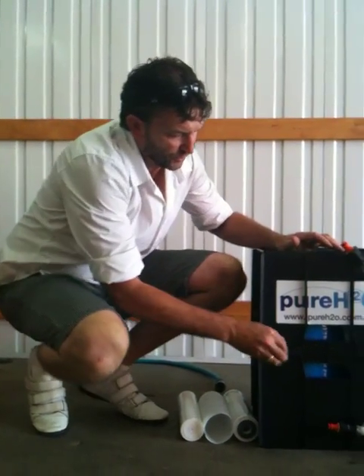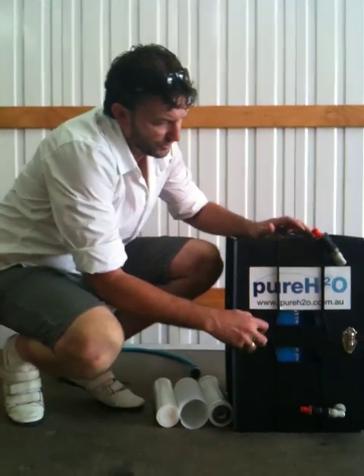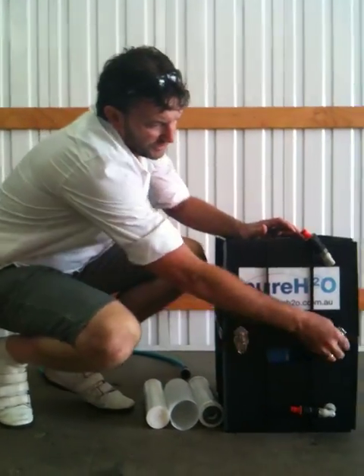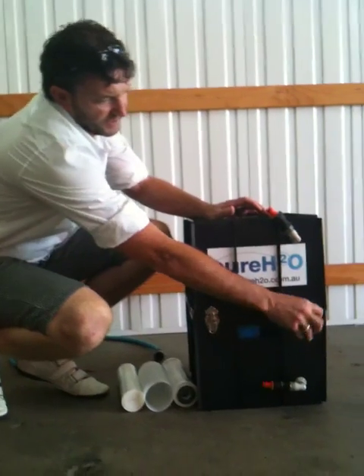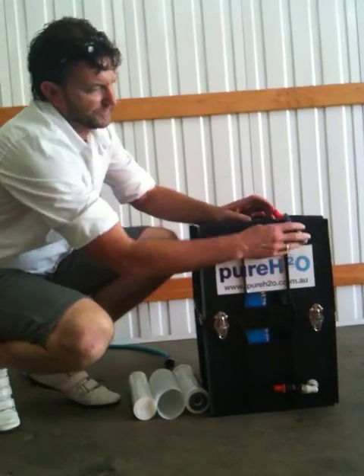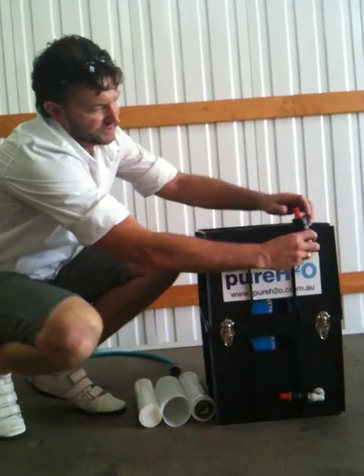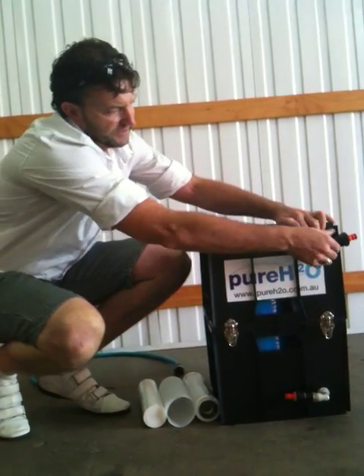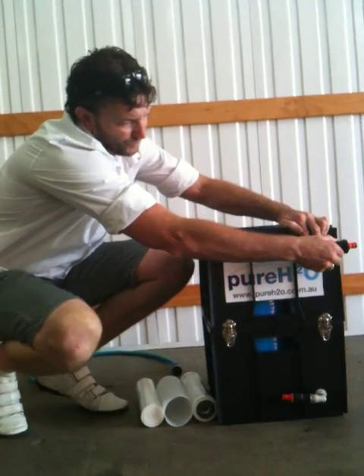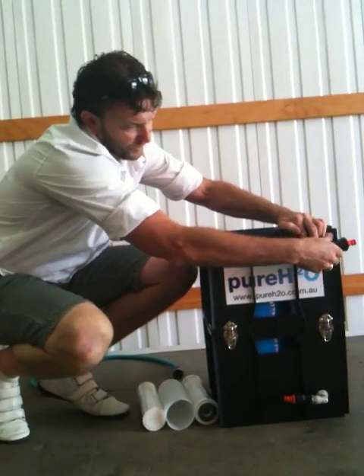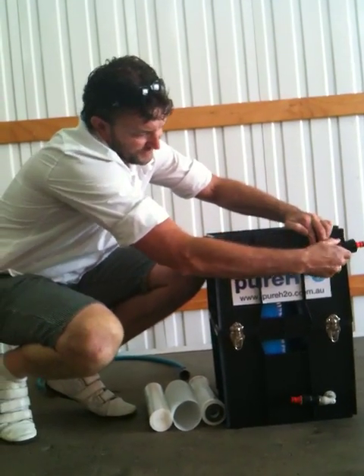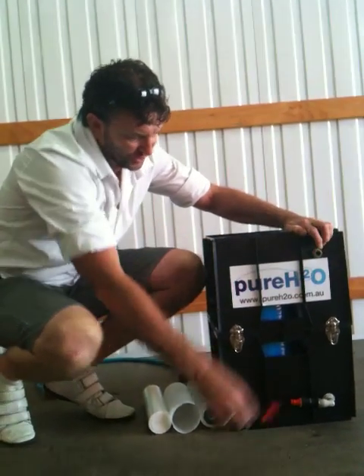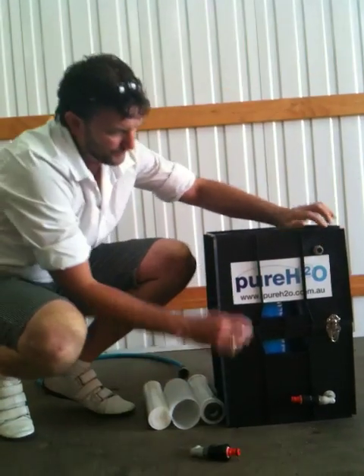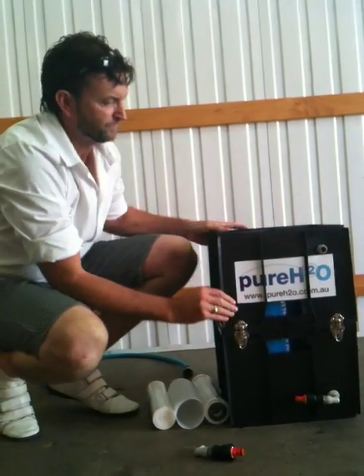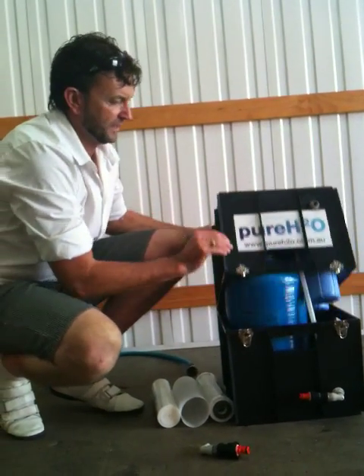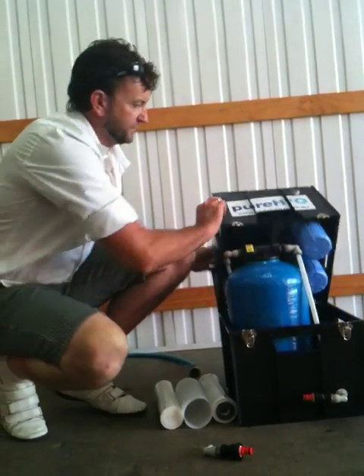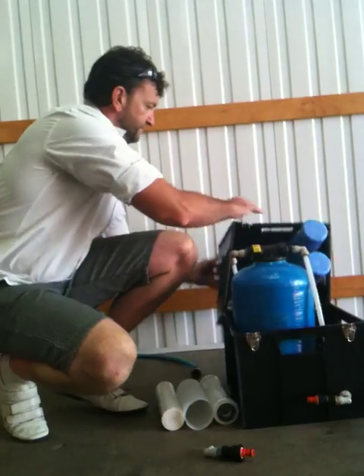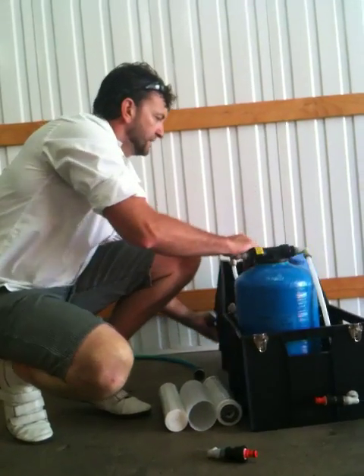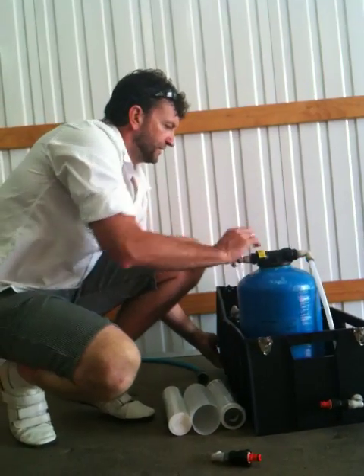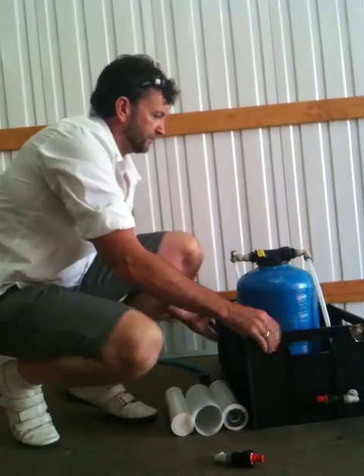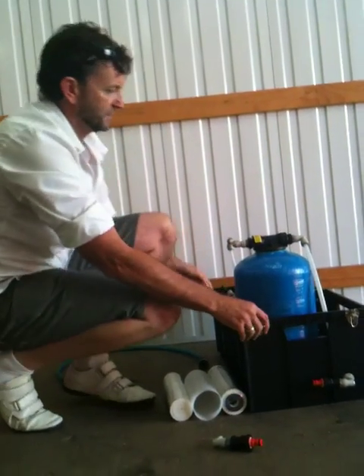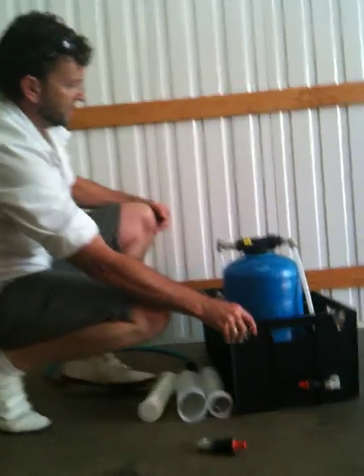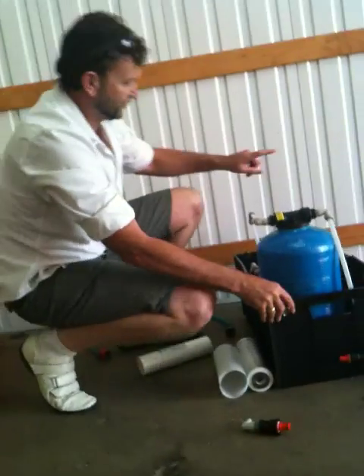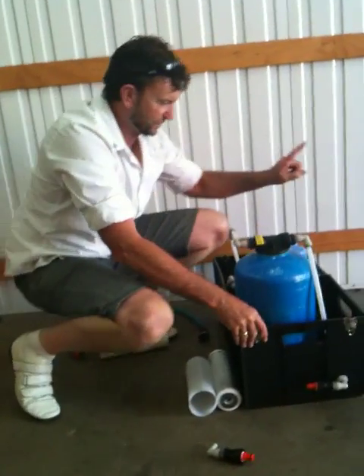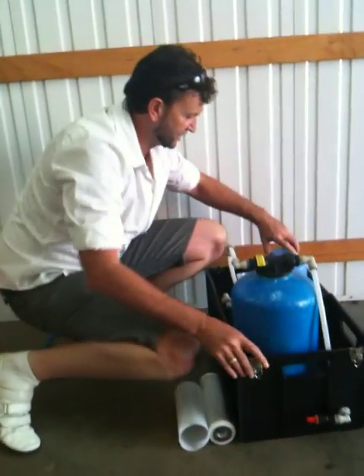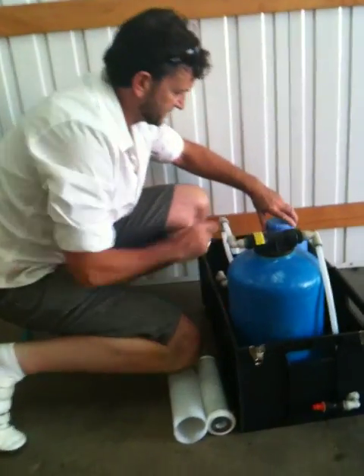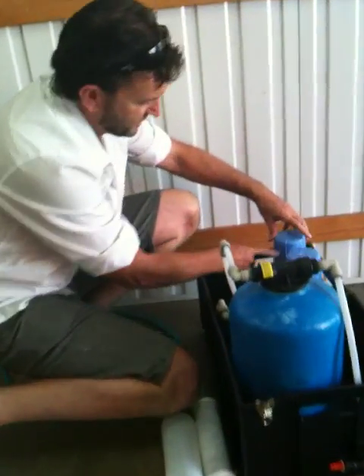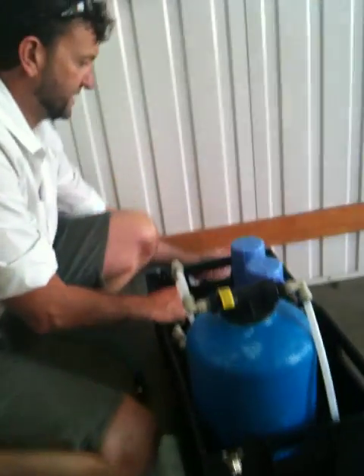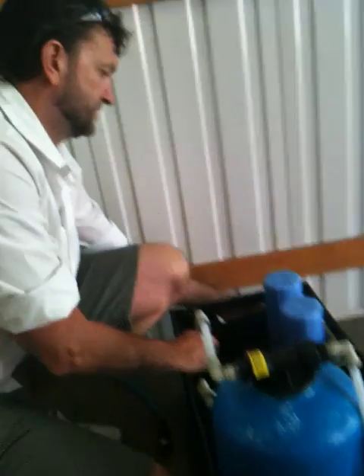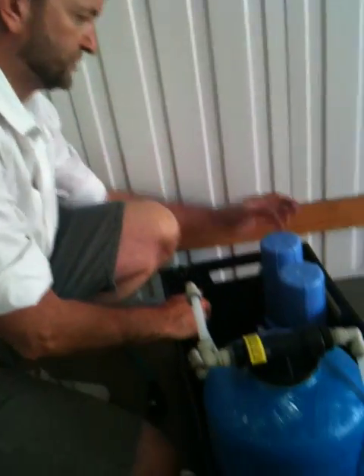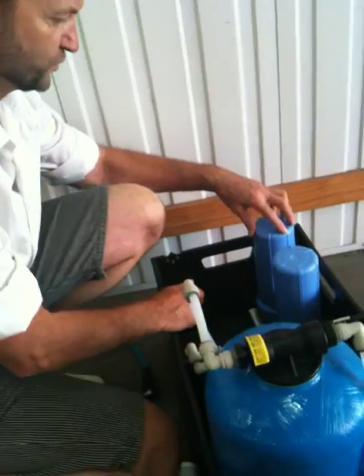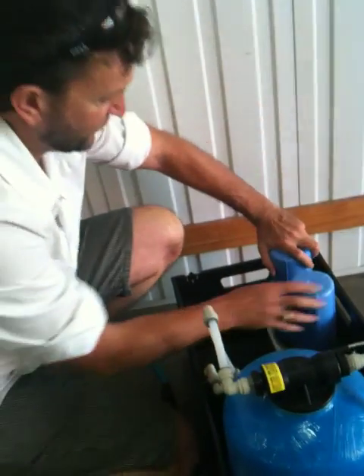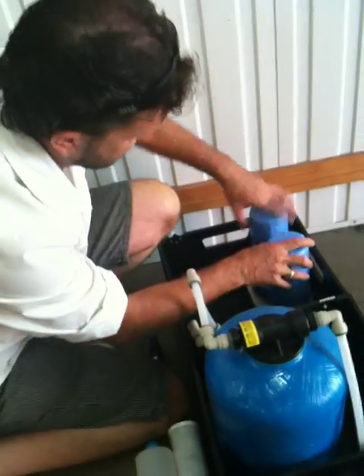All we do is open the latches, take one of these fittings off and open it up. The first one we want to change is the sediment. The sediment is always the first filter in from the outside.